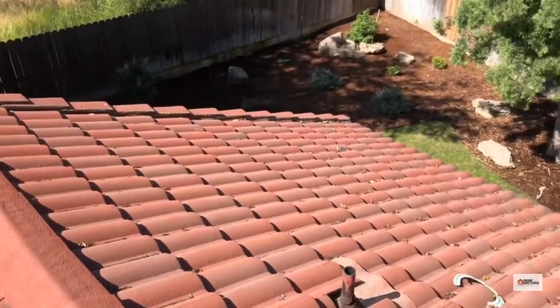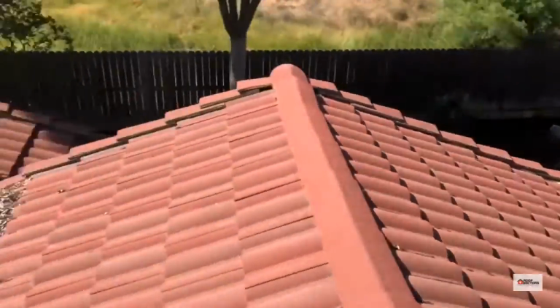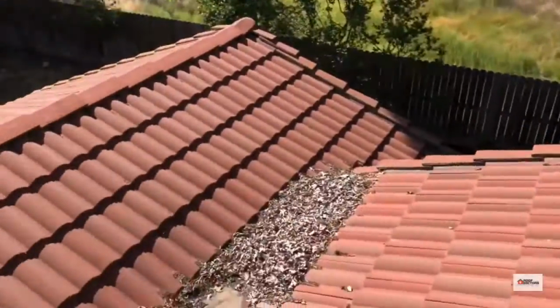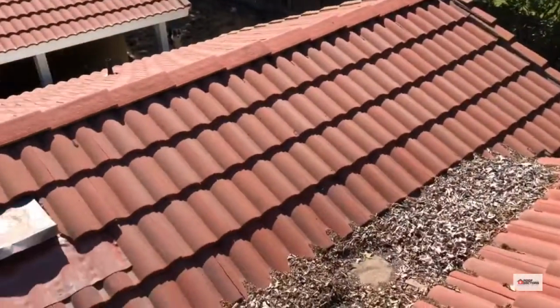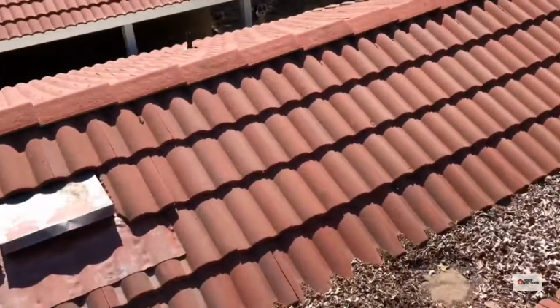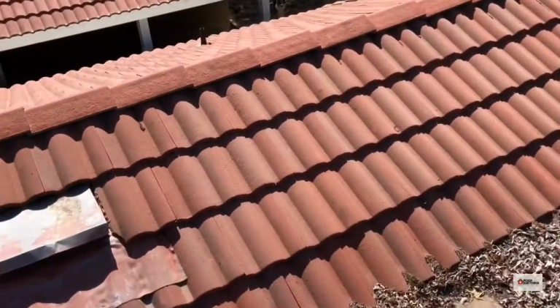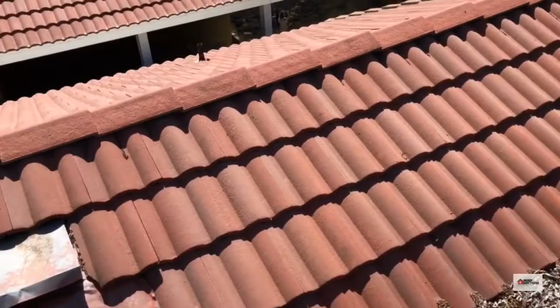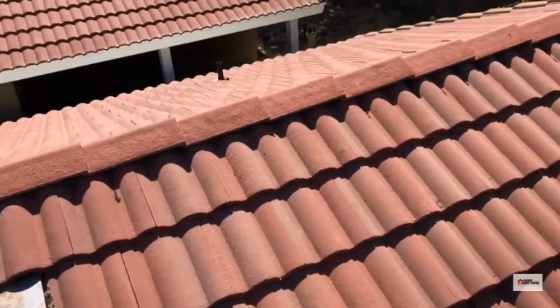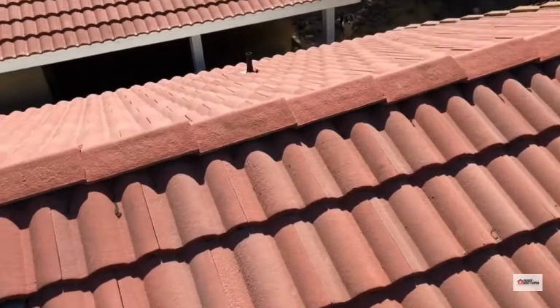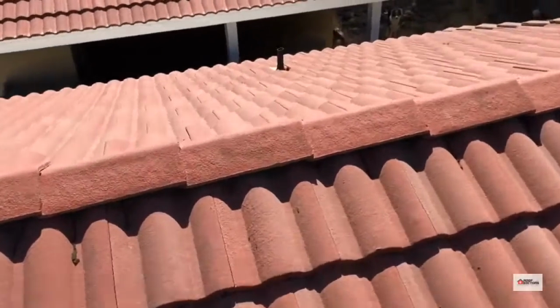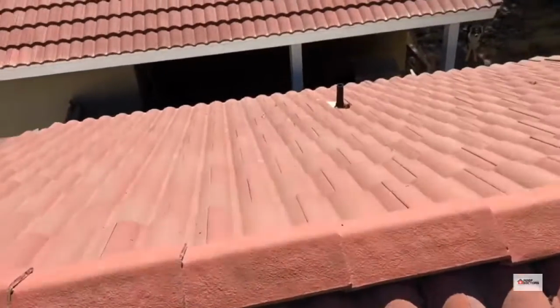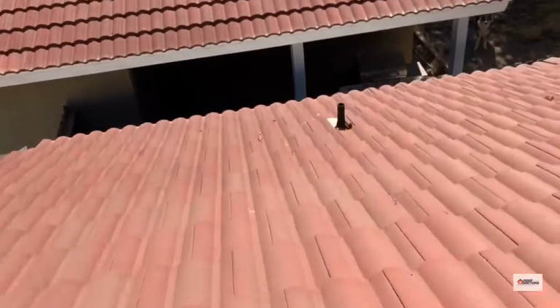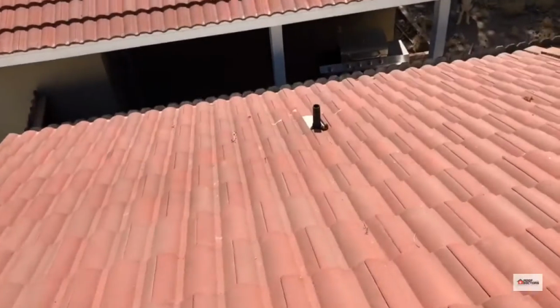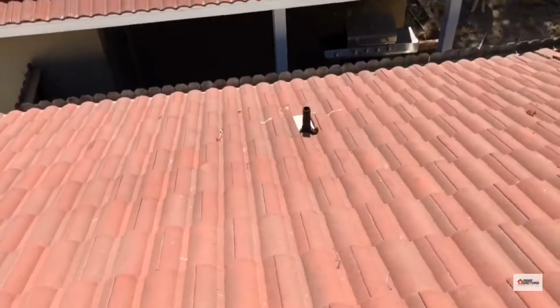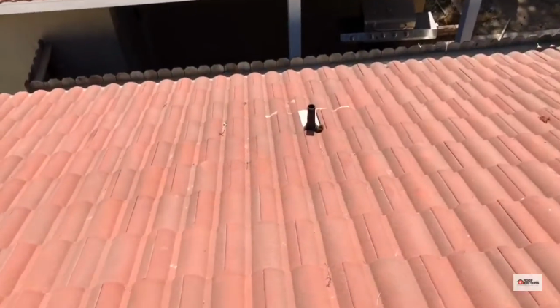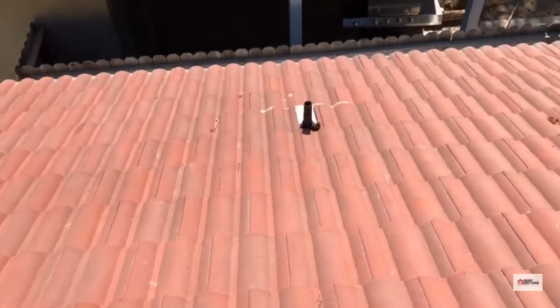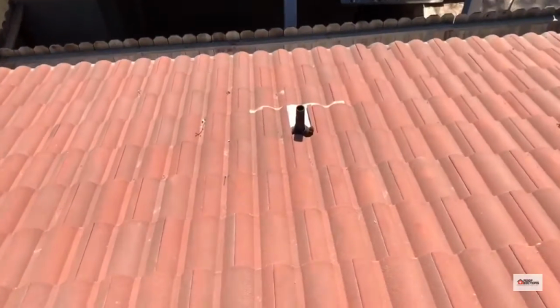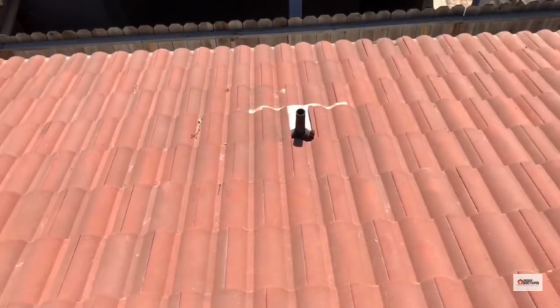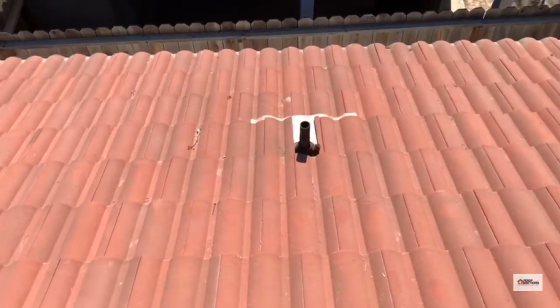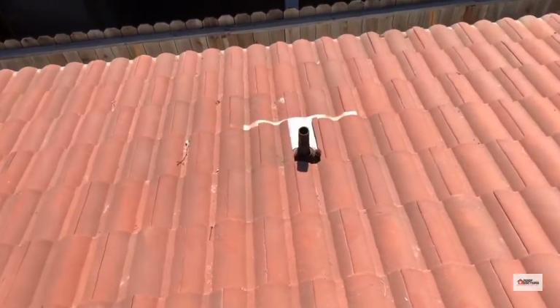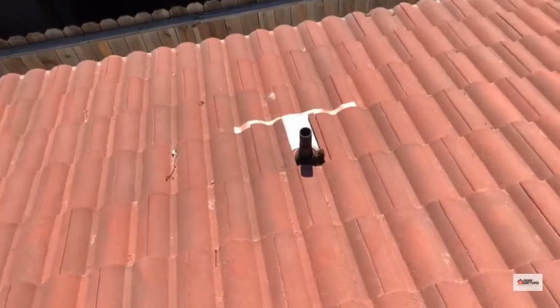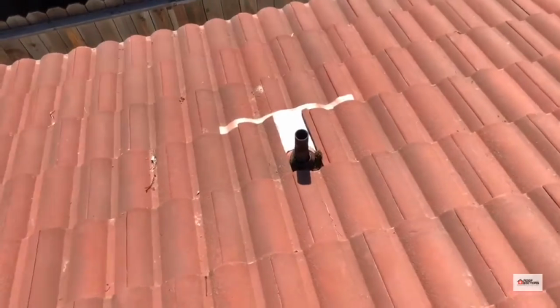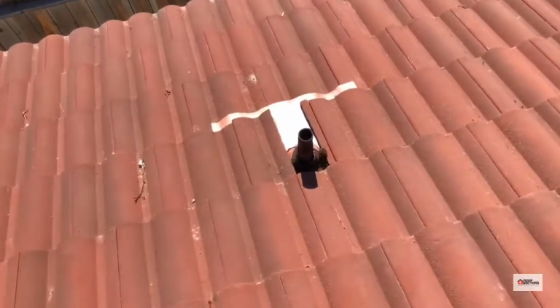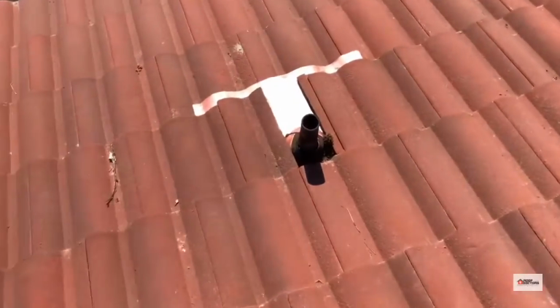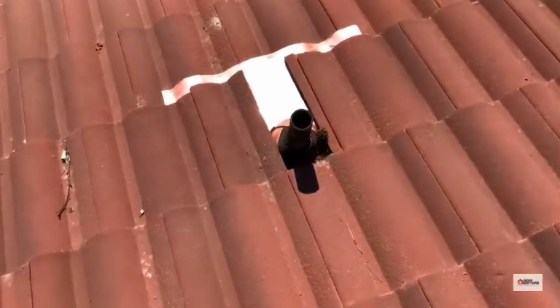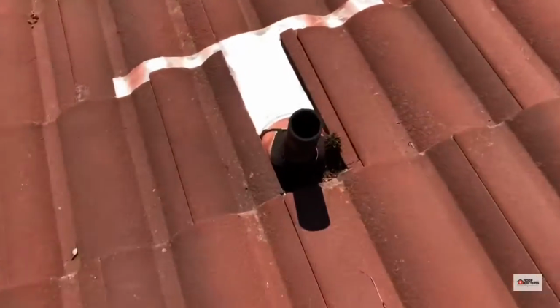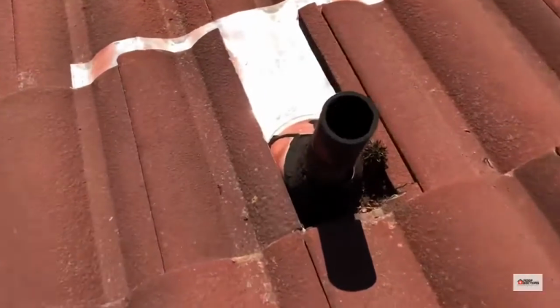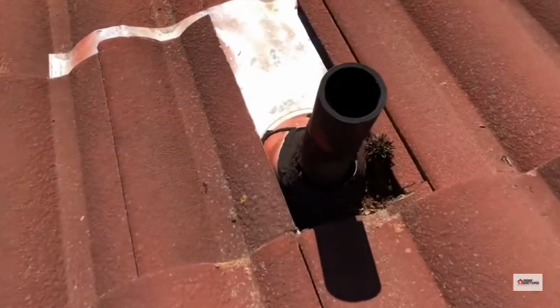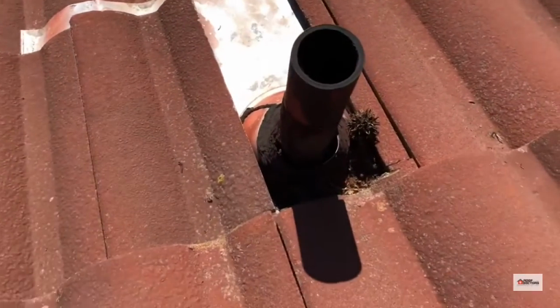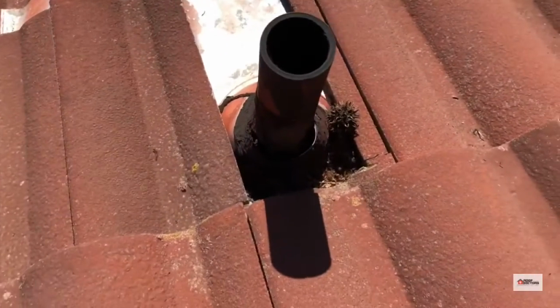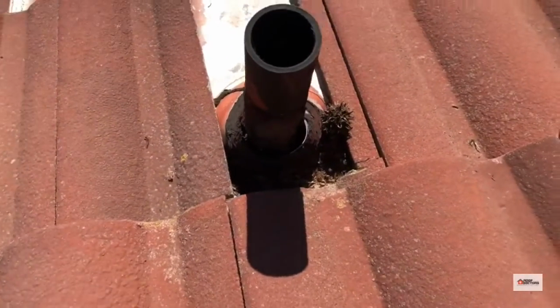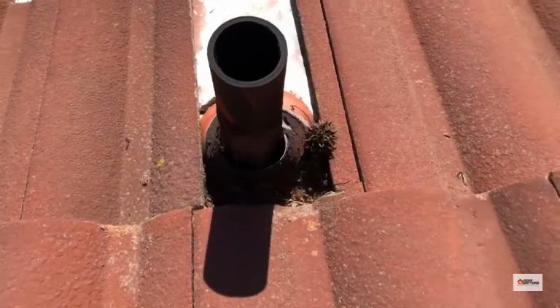You can see over here that we have some rubber collars on these plumbing pipes. You can see the gap in between the pipe and the flashing there.